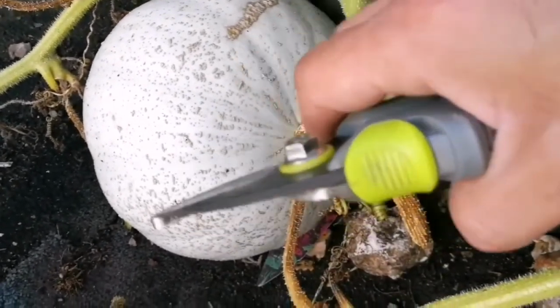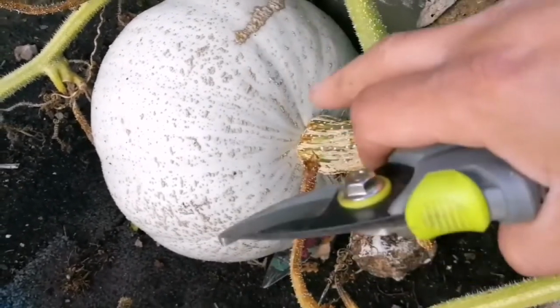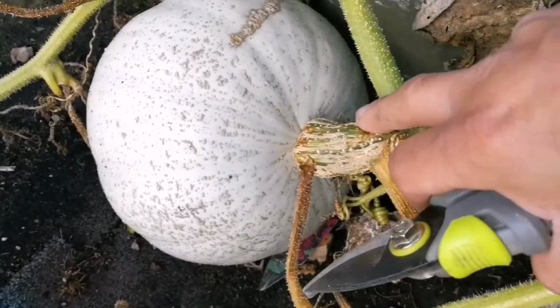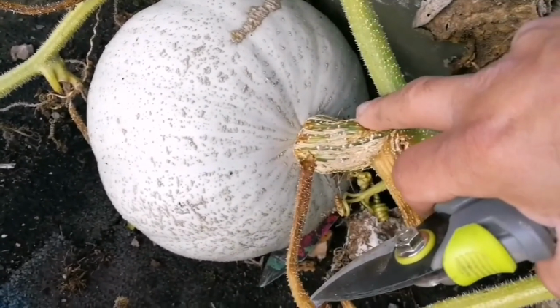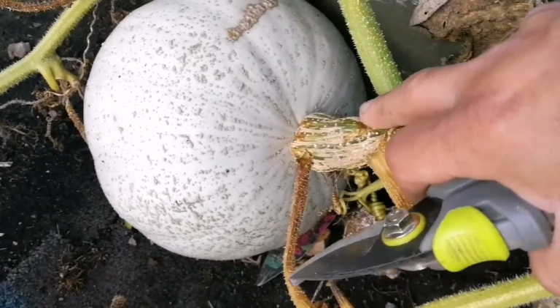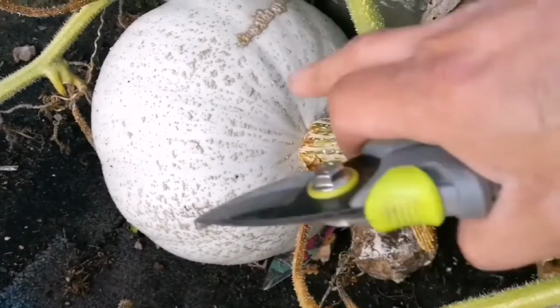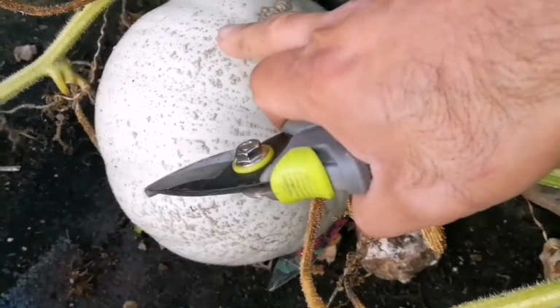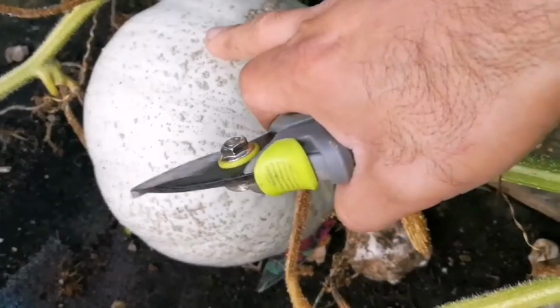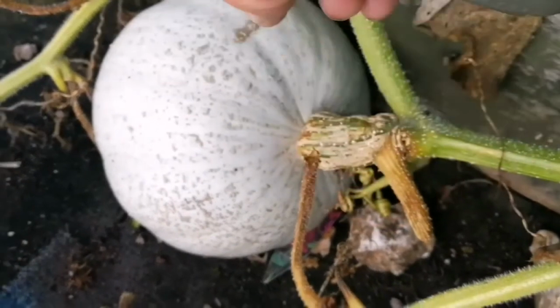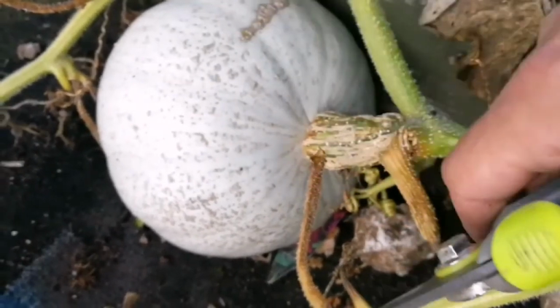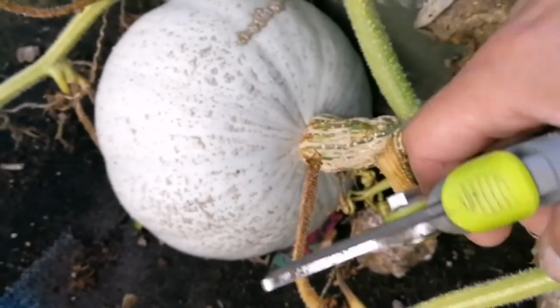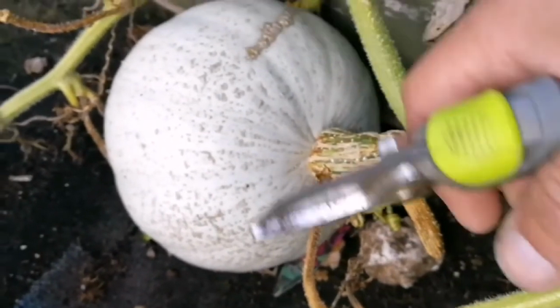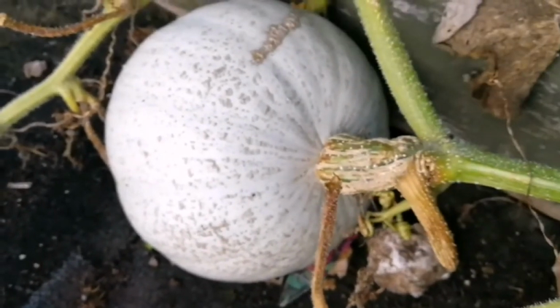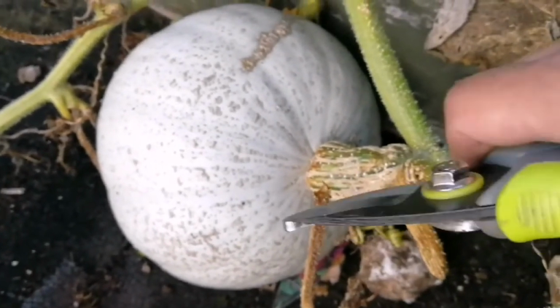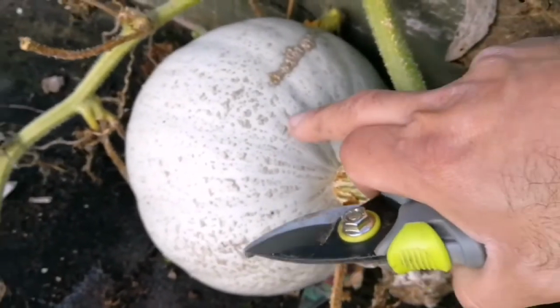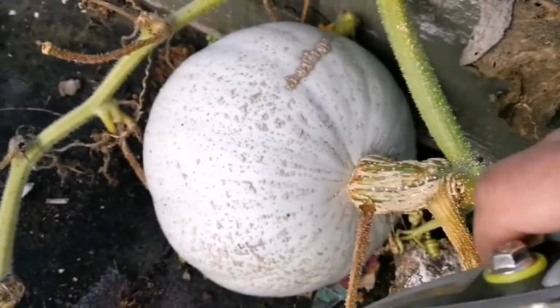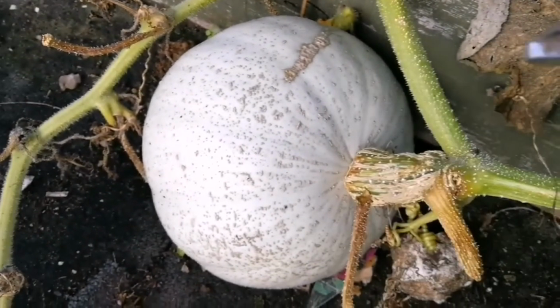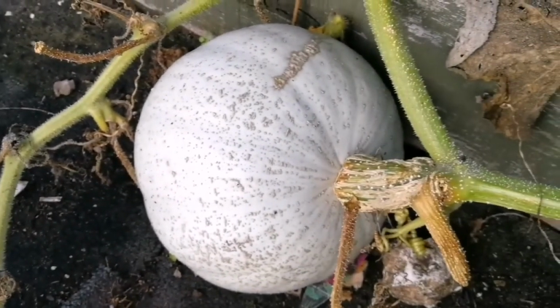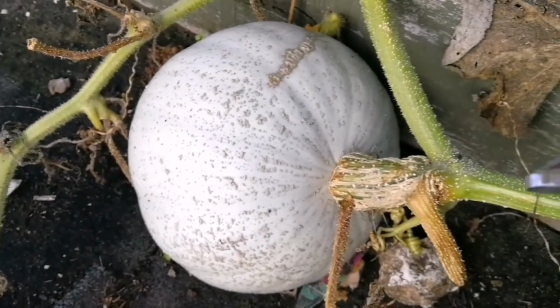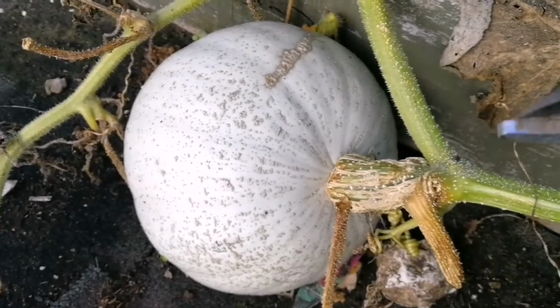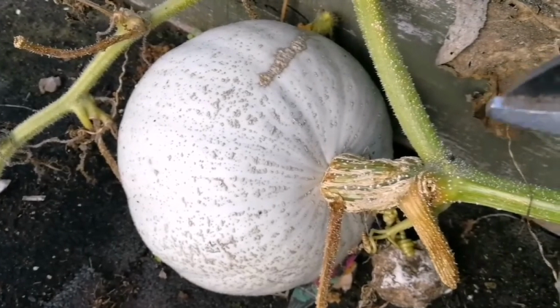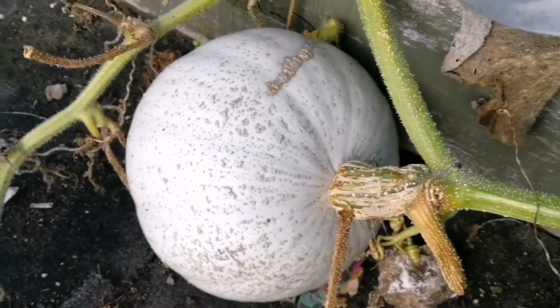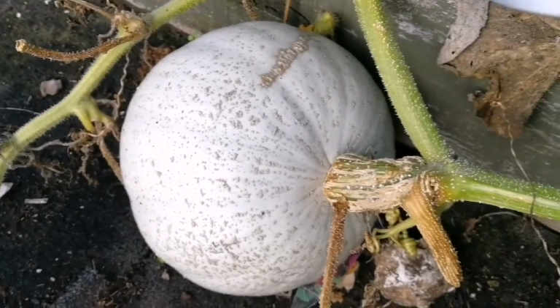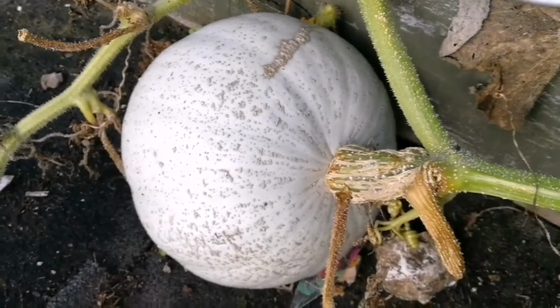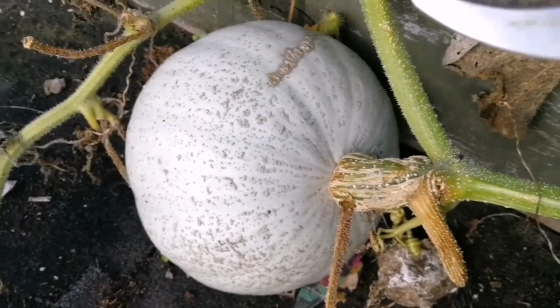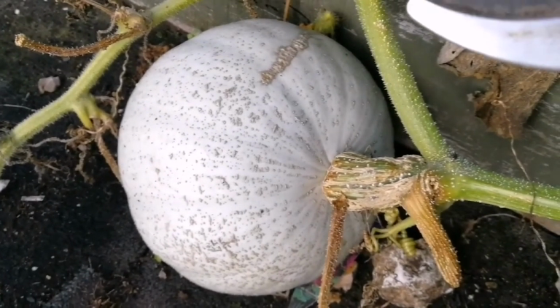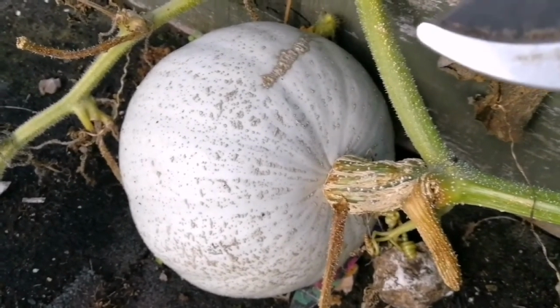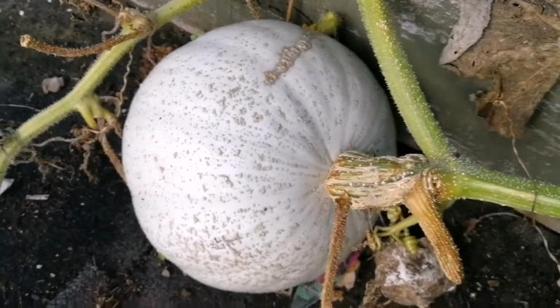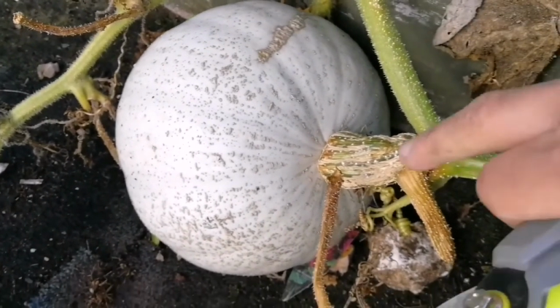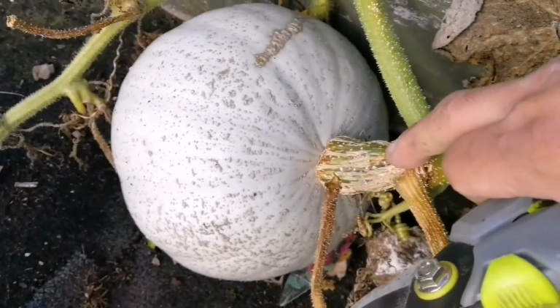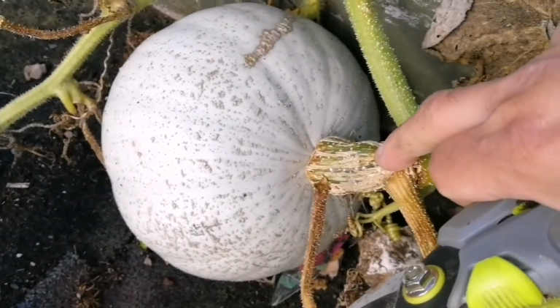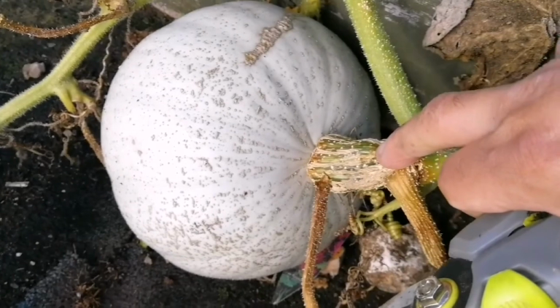I don't want that to happen. I want to keep this probably for several months - I have squashes in my home now which have been there for around two years, and I will show you later. So cutting it right at the base is wrong.